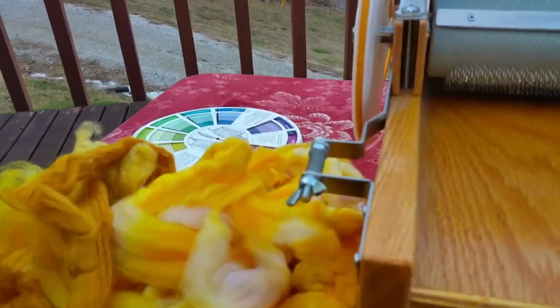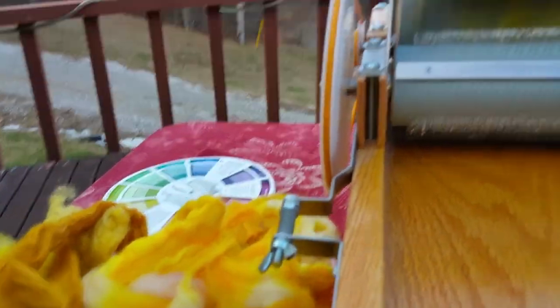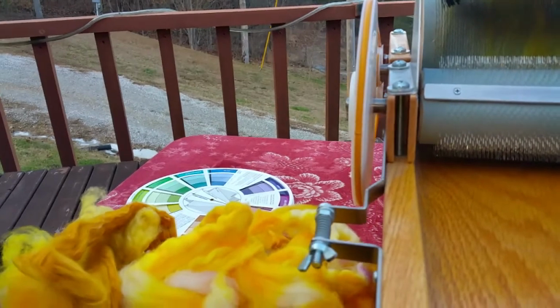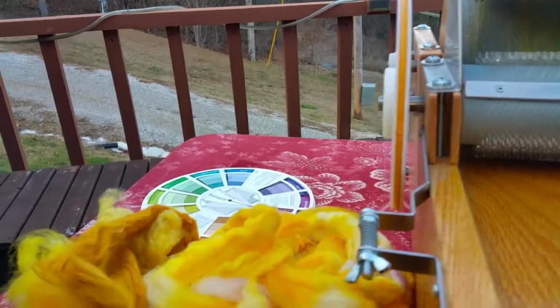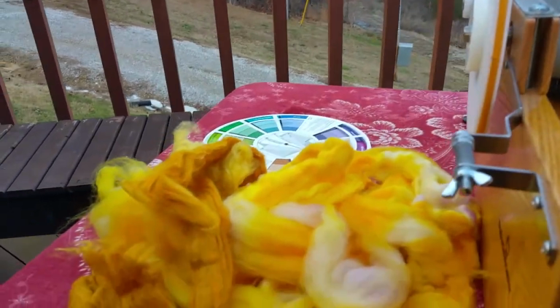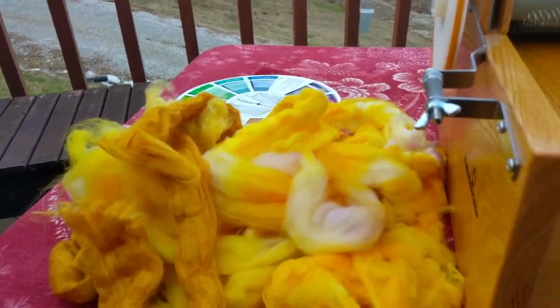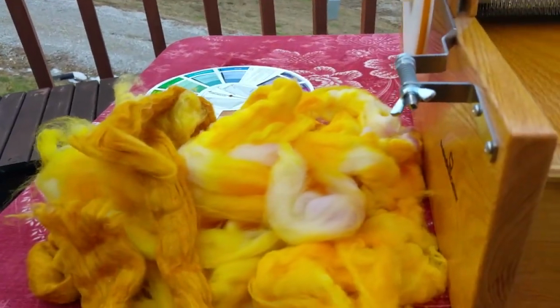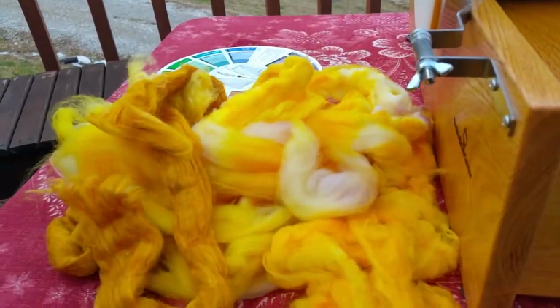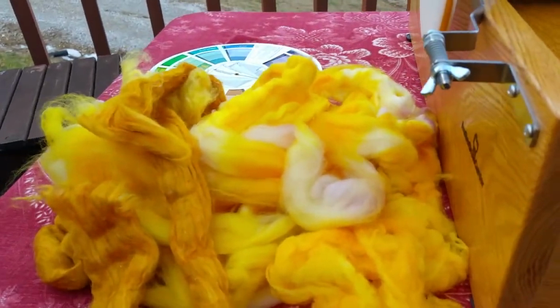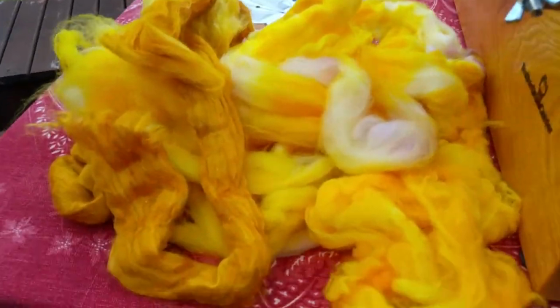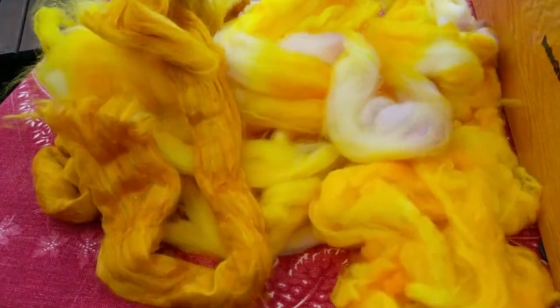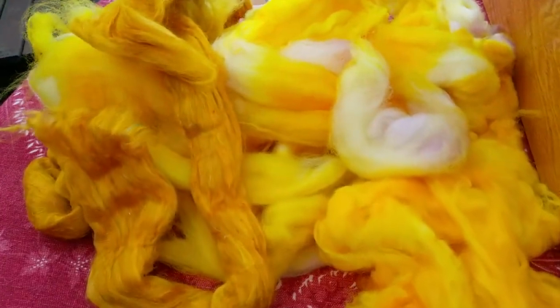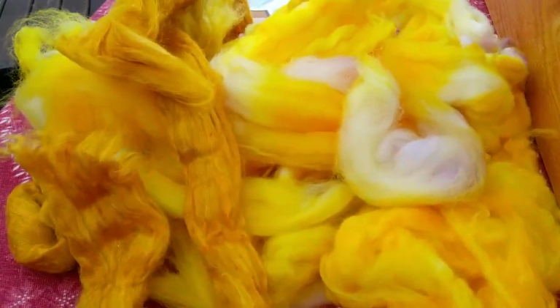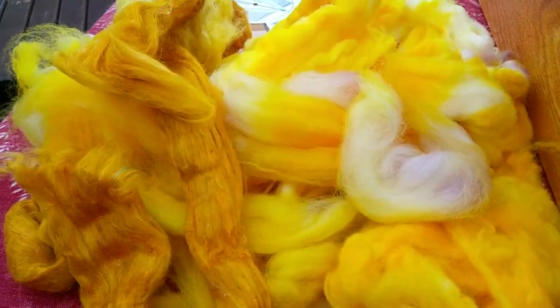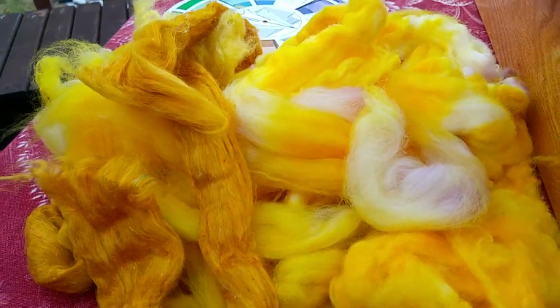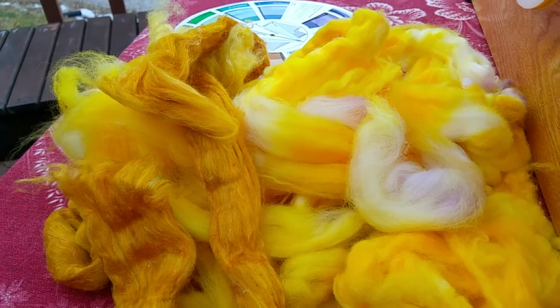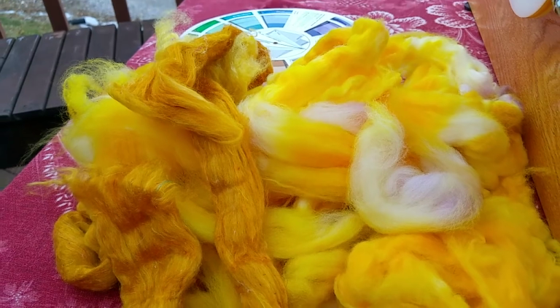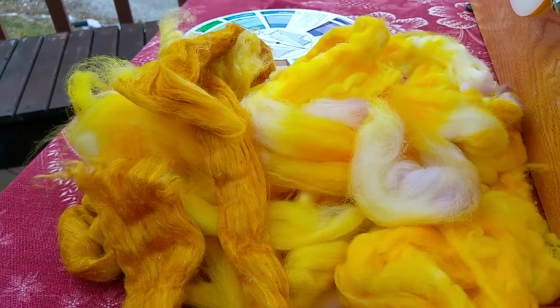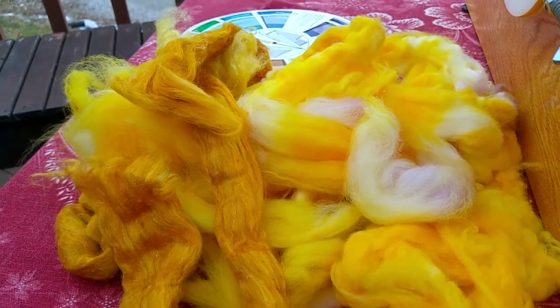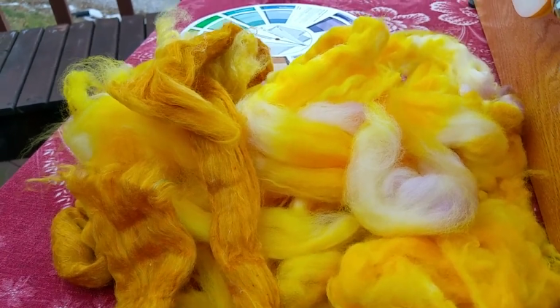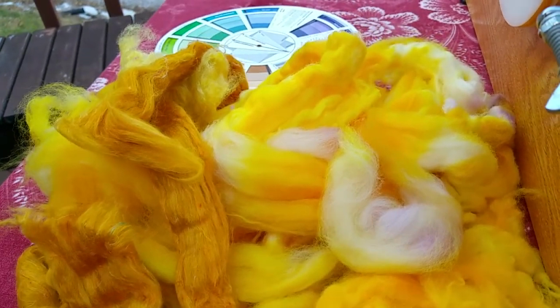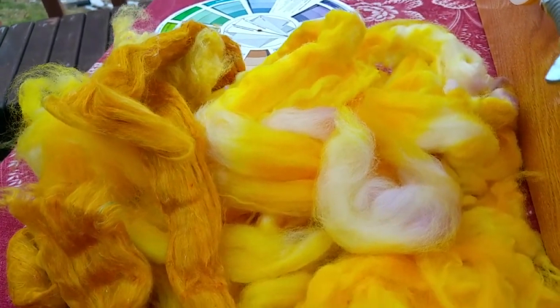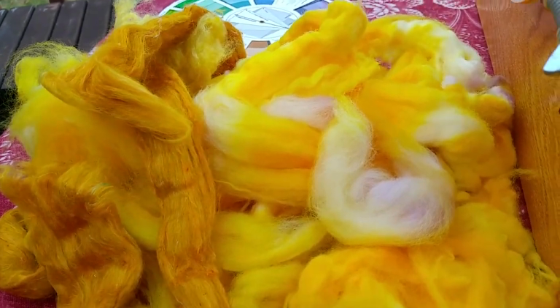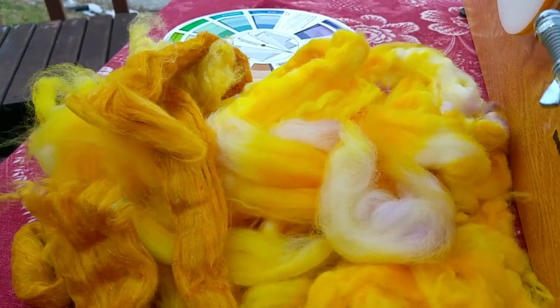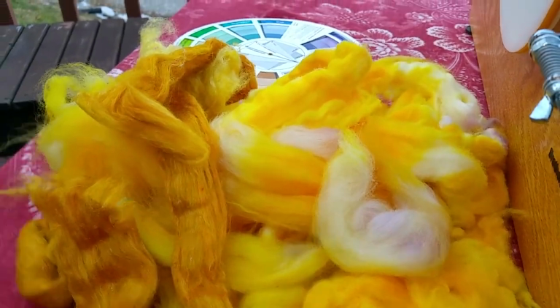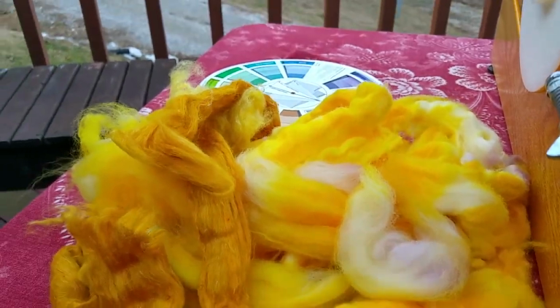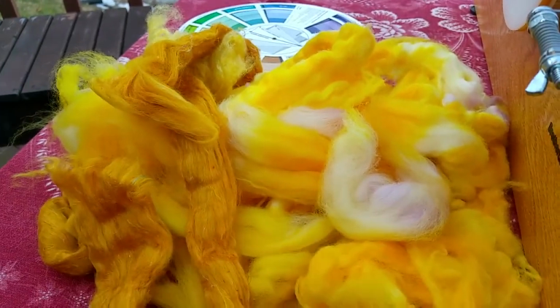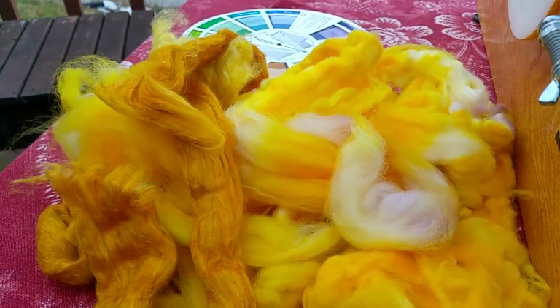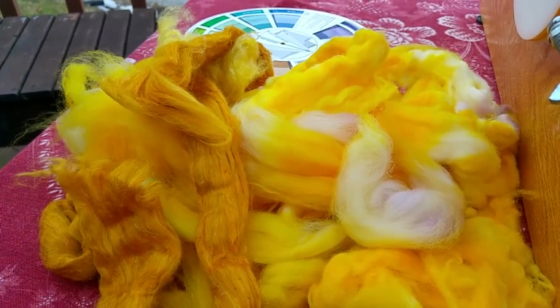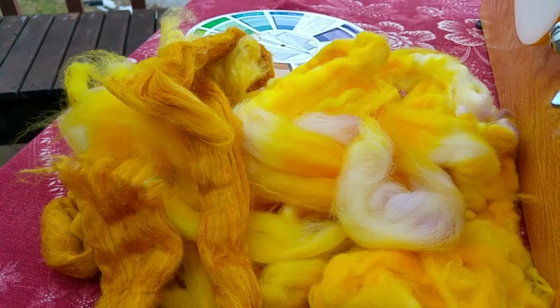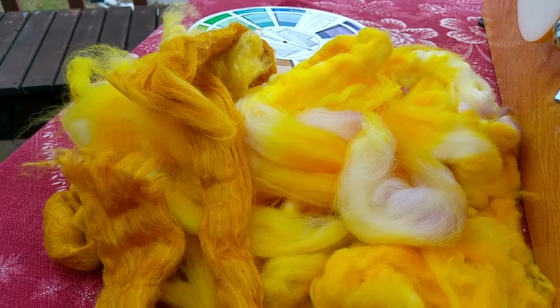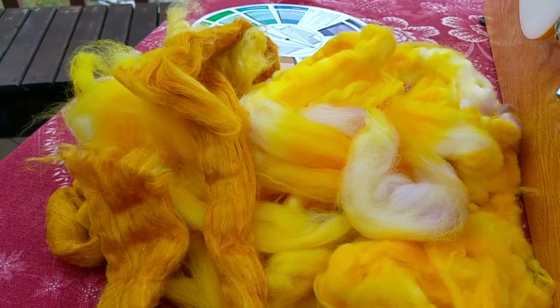I want it to be pretty, but I want it to have a nice ochre quality — like you would see on Impressionist paintings. So give me a second and I'll load up the tray again and show you how I do that.